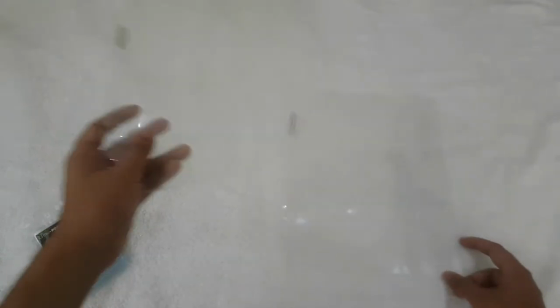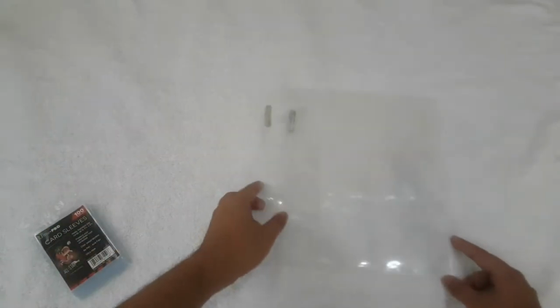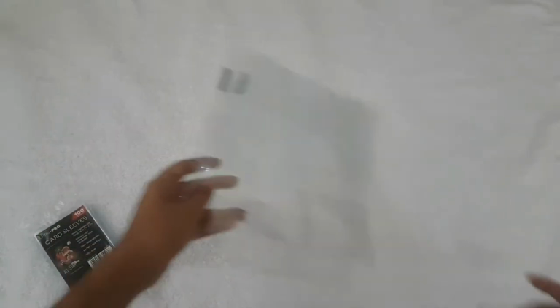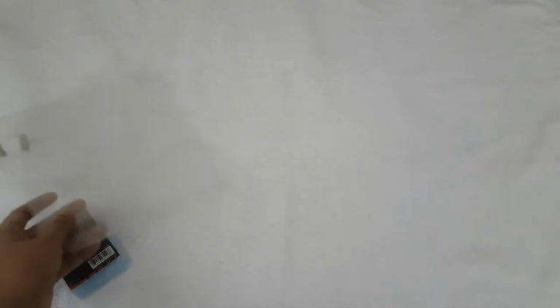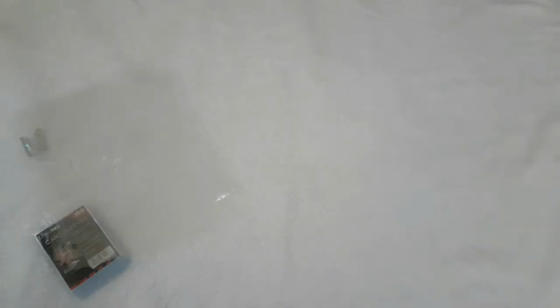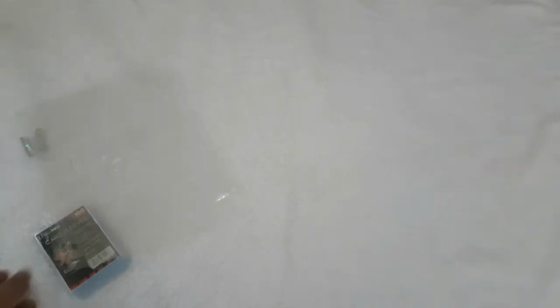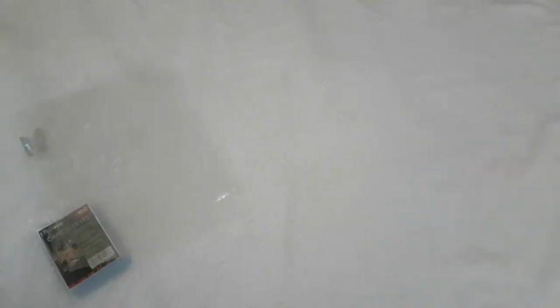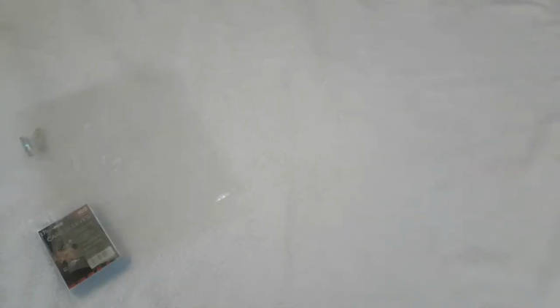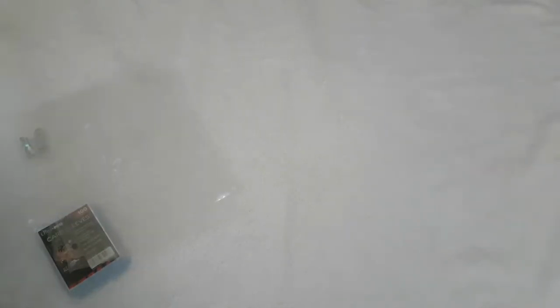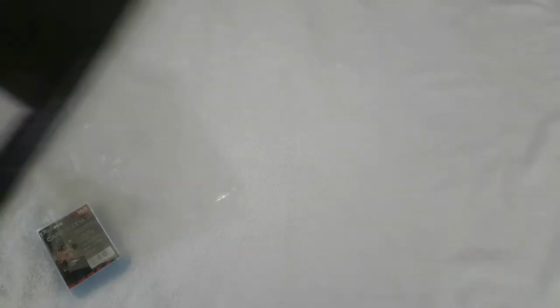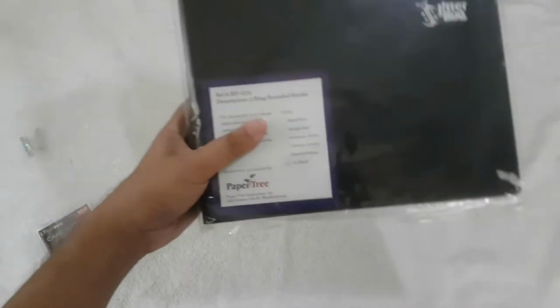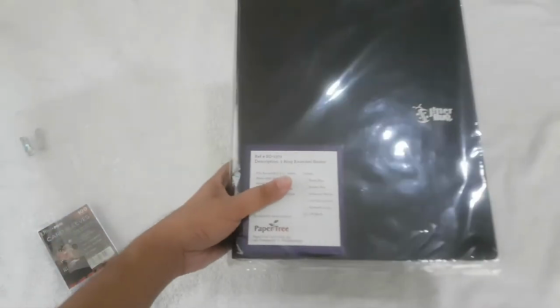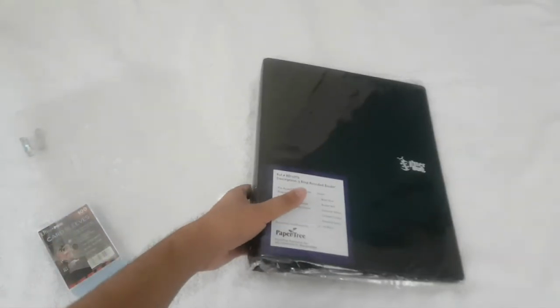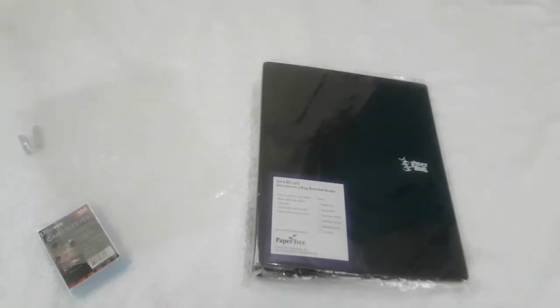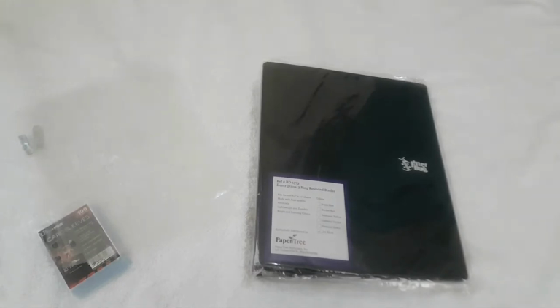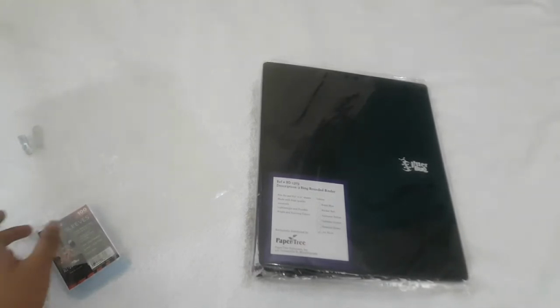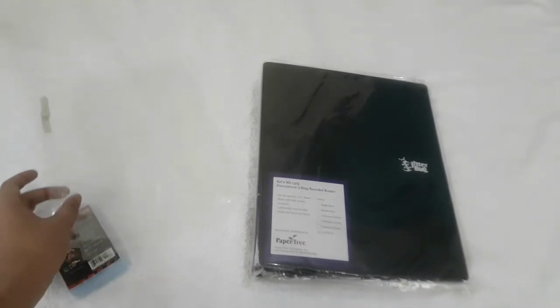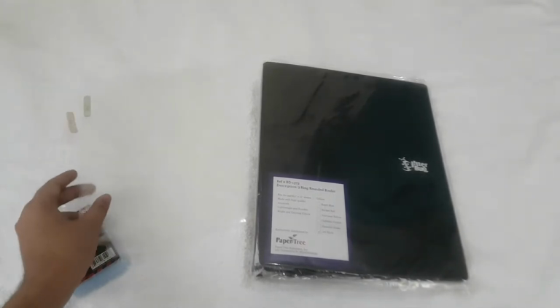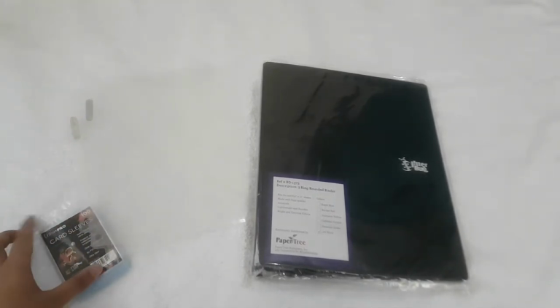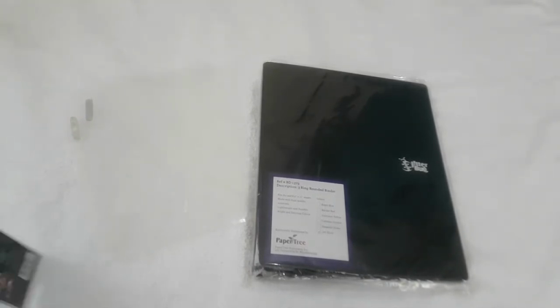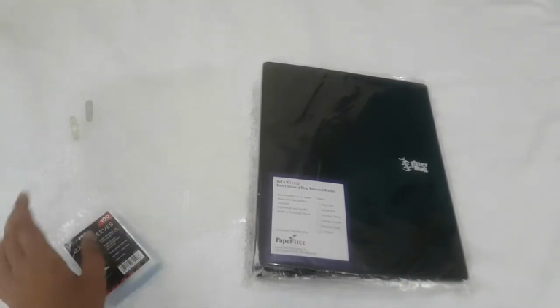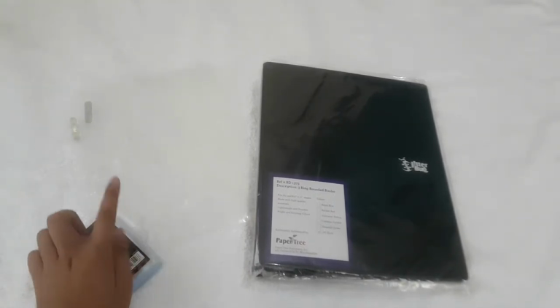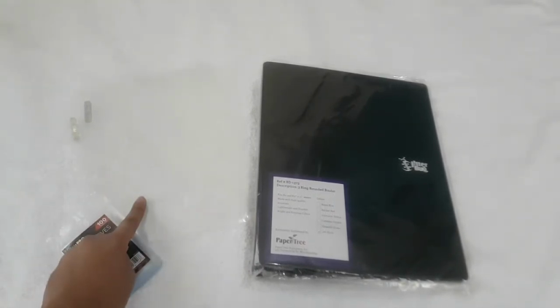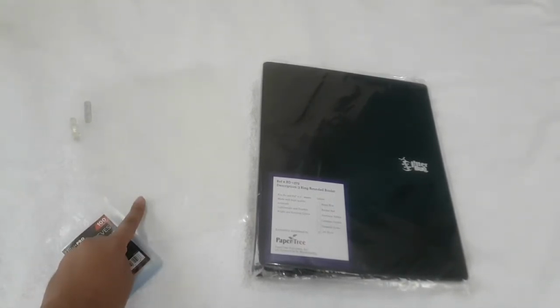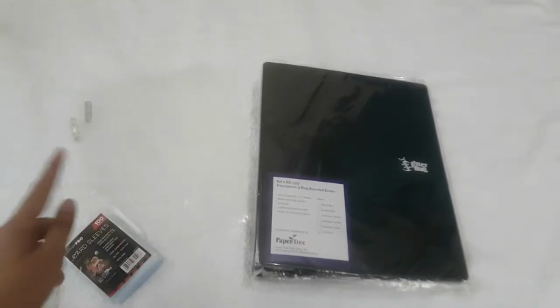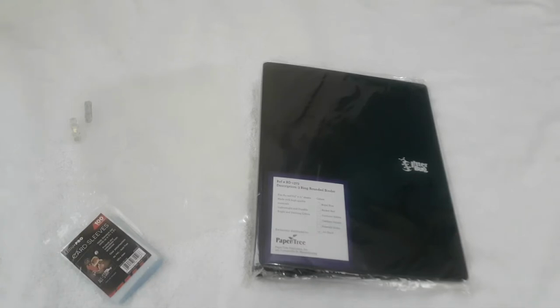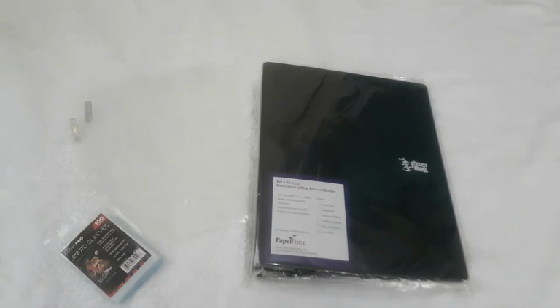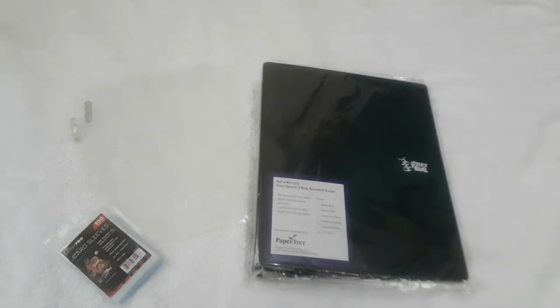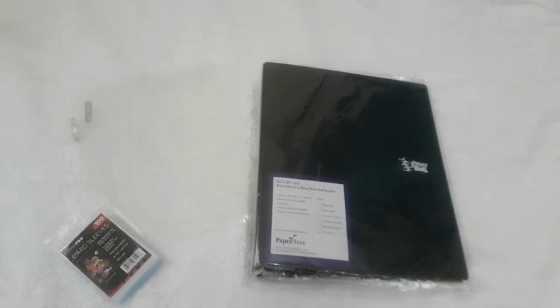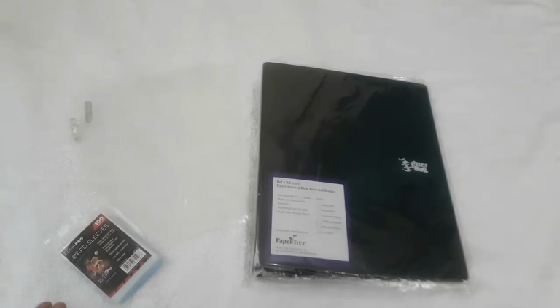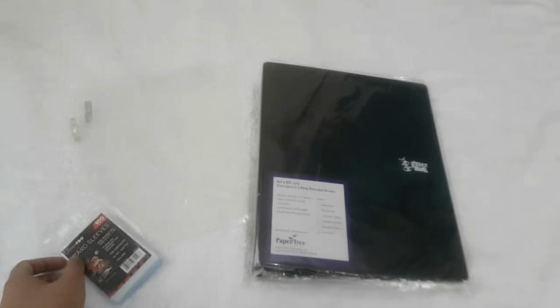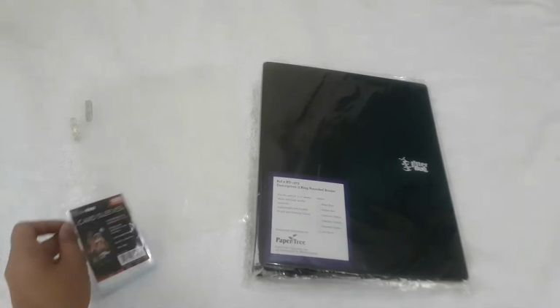The last material that we'll be needing is the binder. The card sleeves and the 9 pocket pages can be bought at any game shops or online stores.